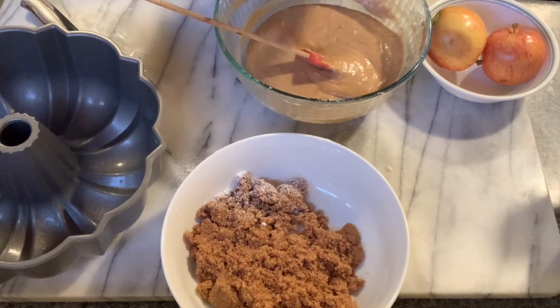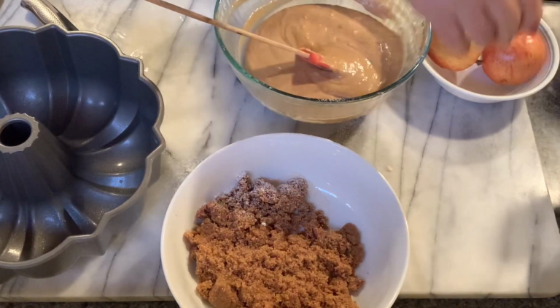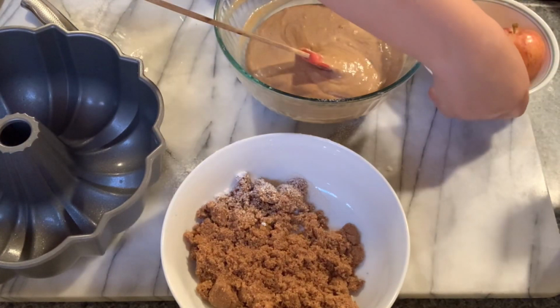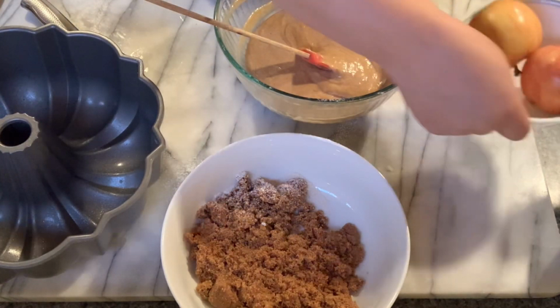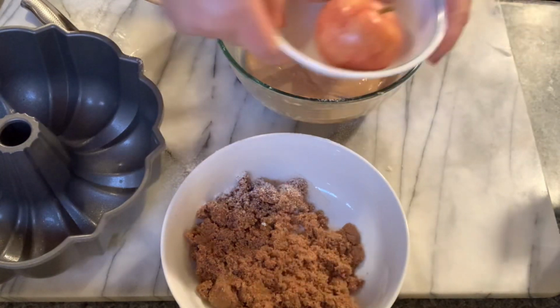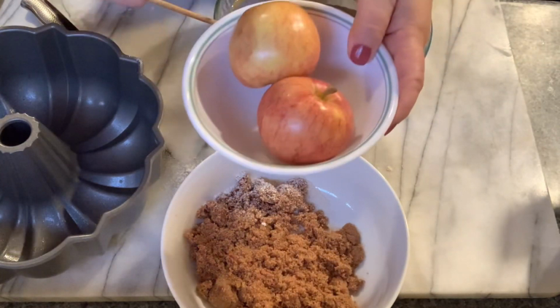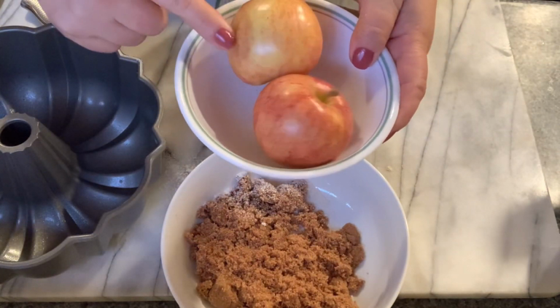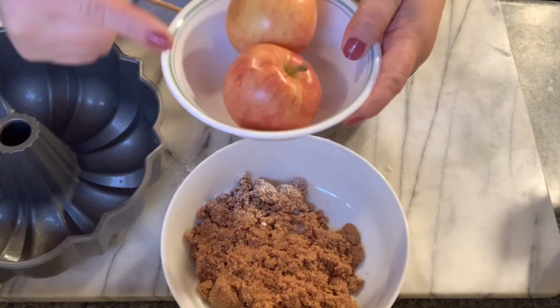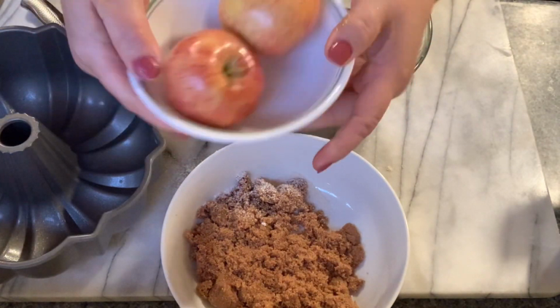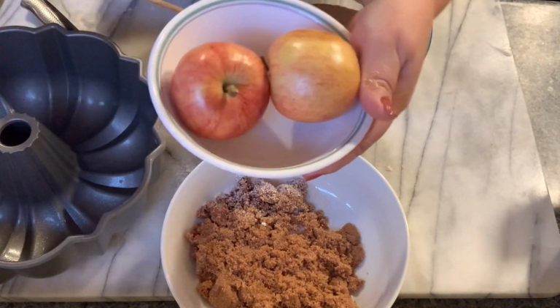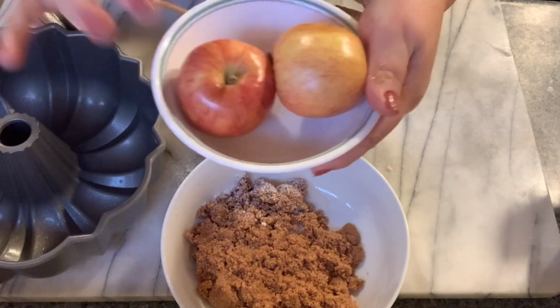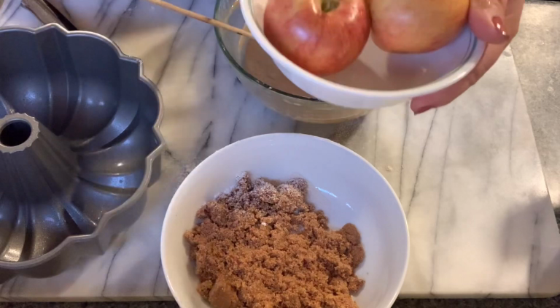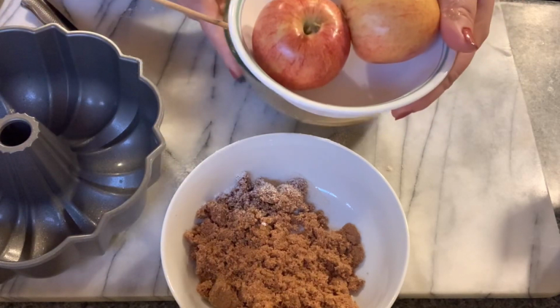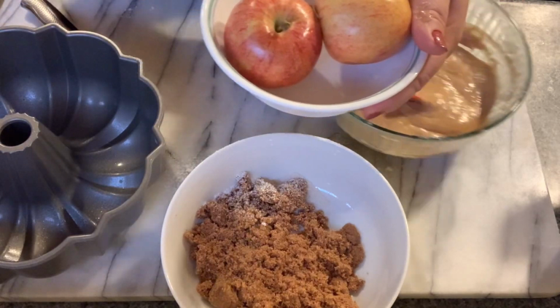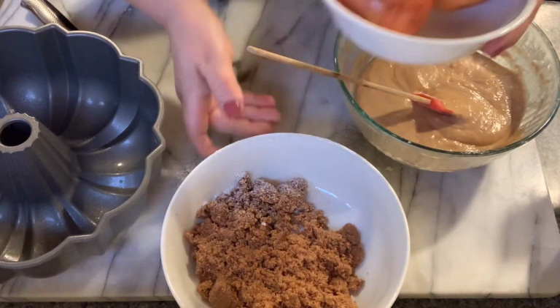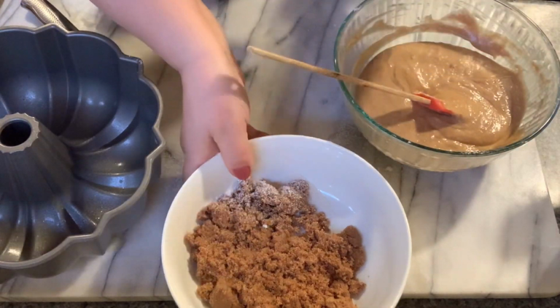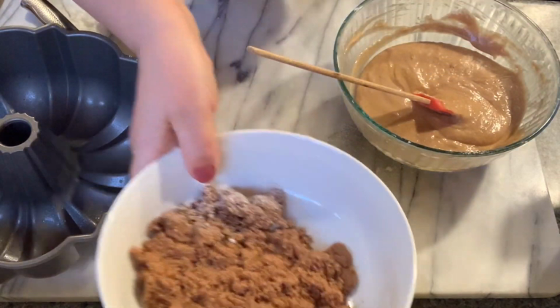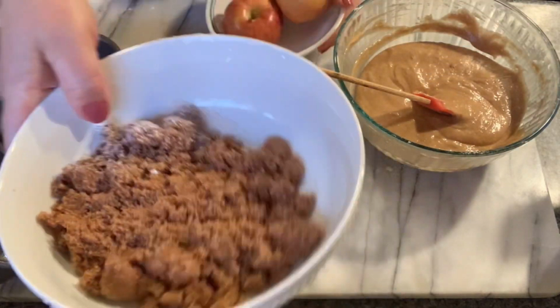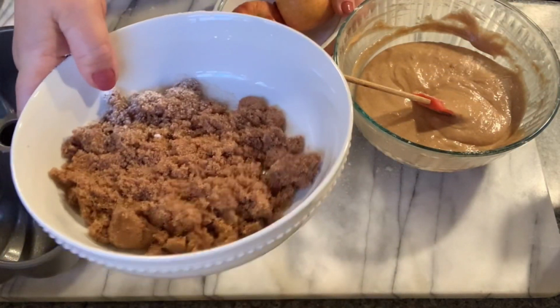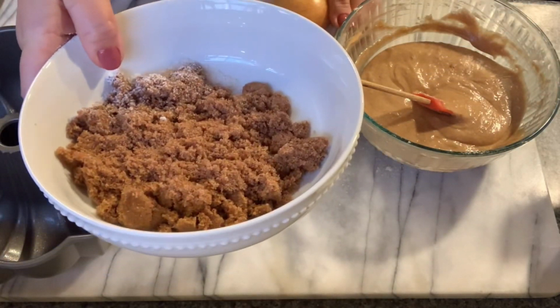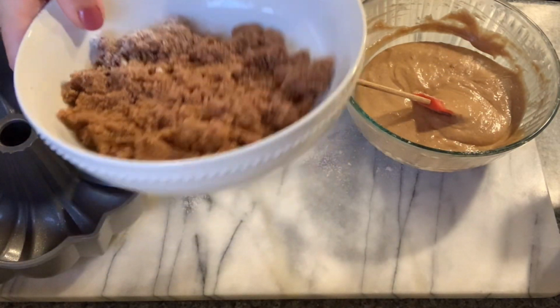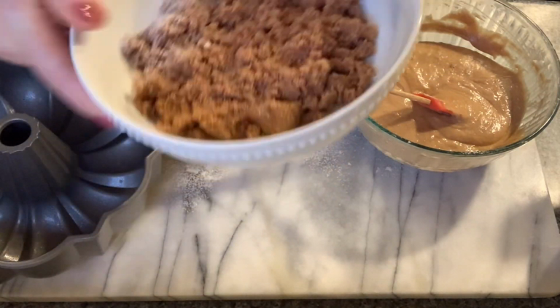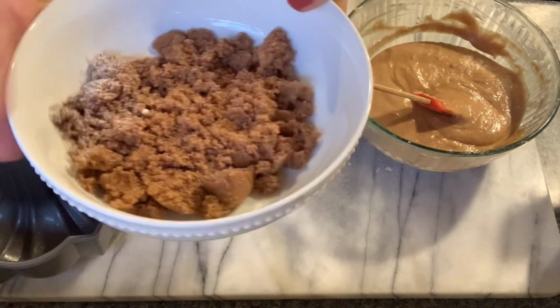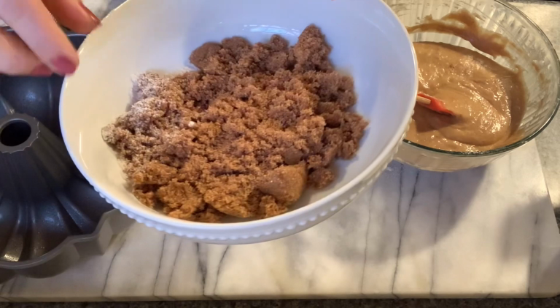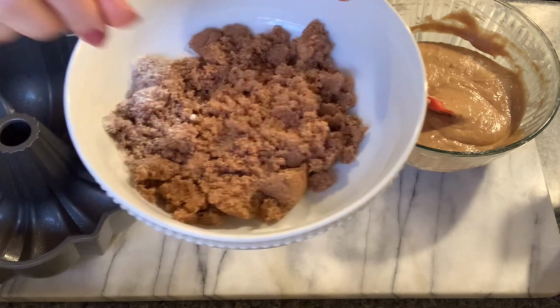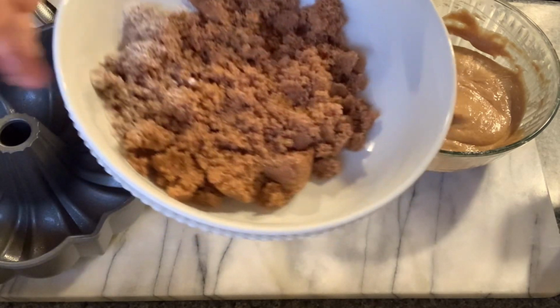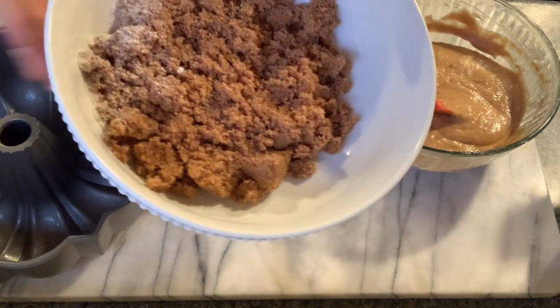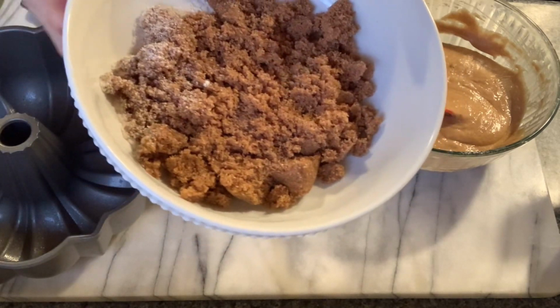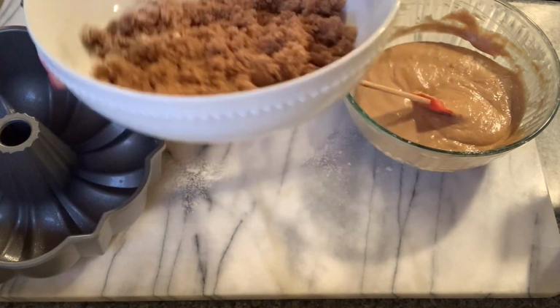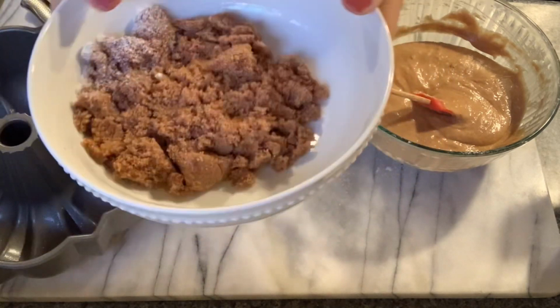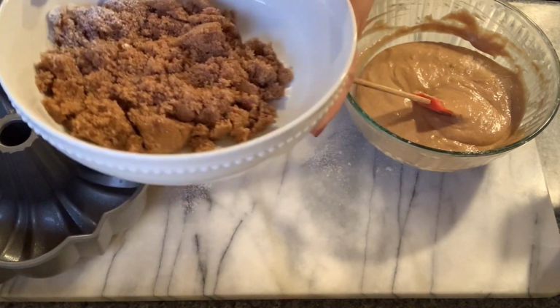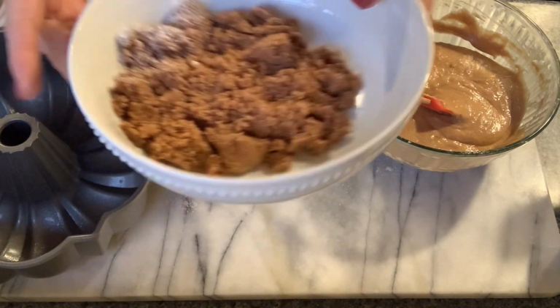Two apples here — I'm going to peel and chop them. Finally, we have one cup of brown sugar mixed with a teaspoon of cinnamon as well.